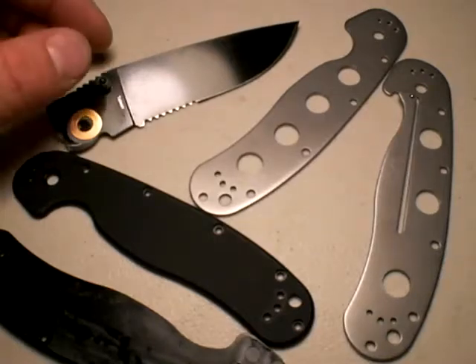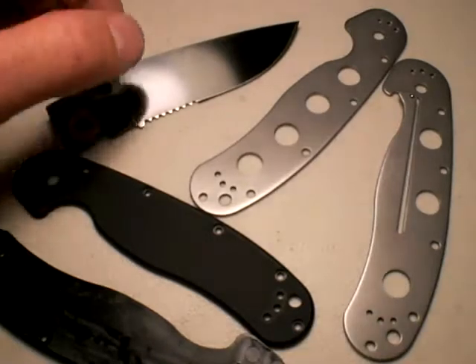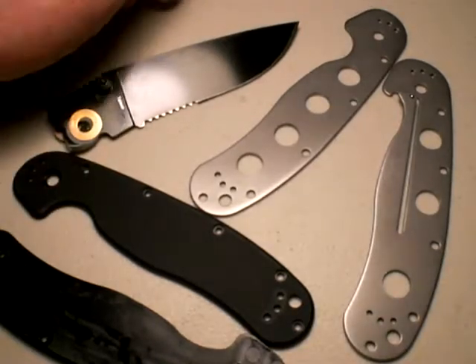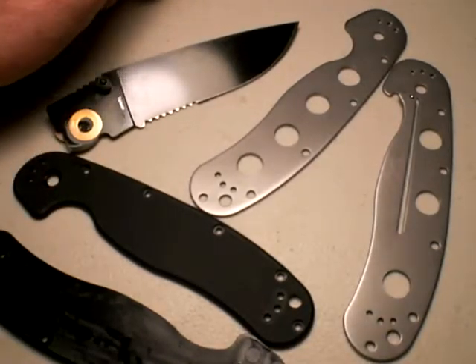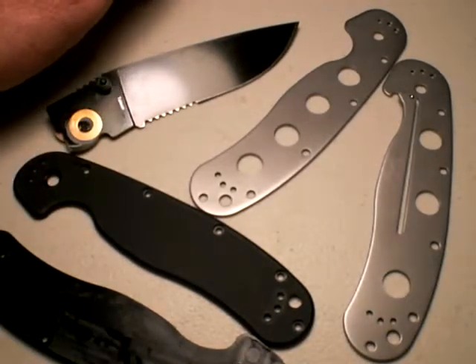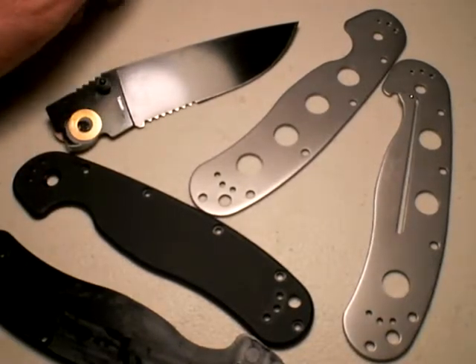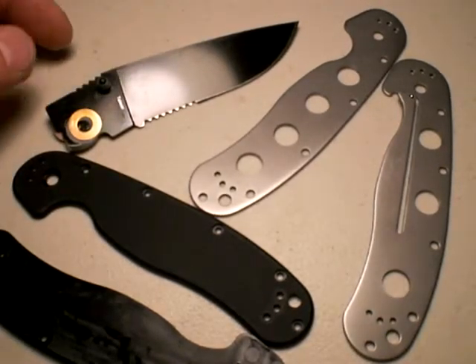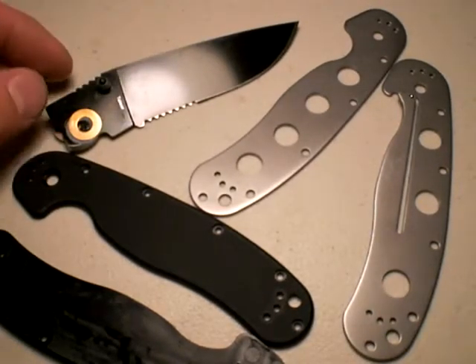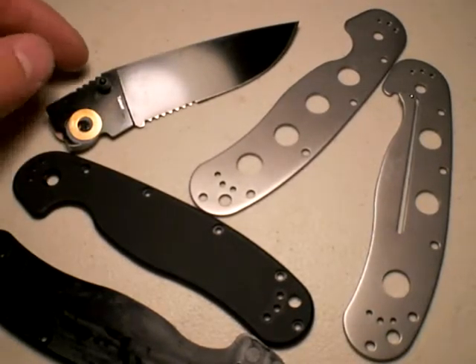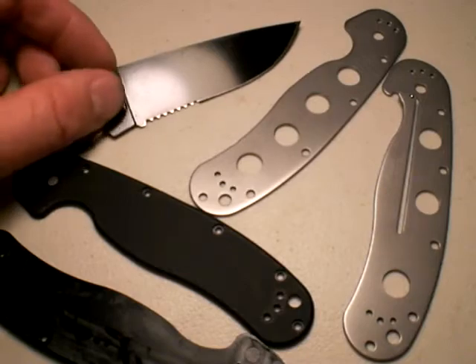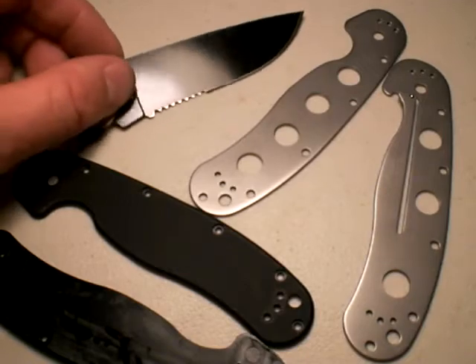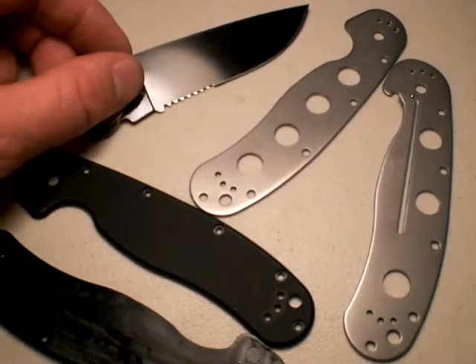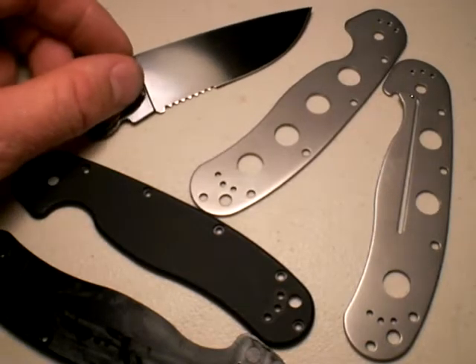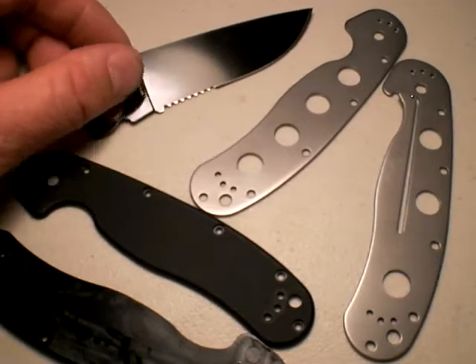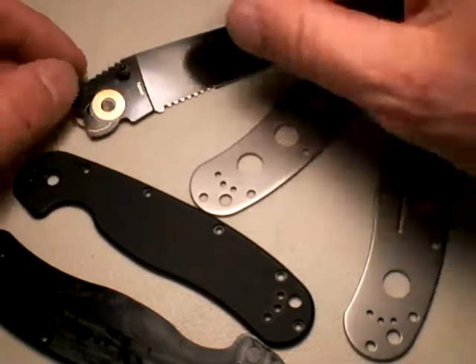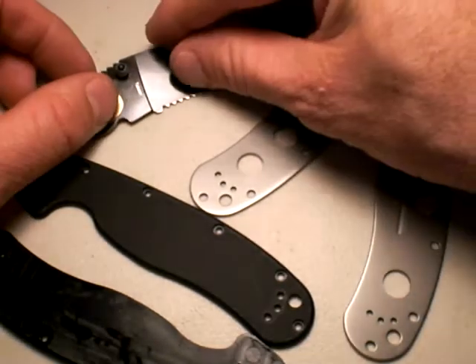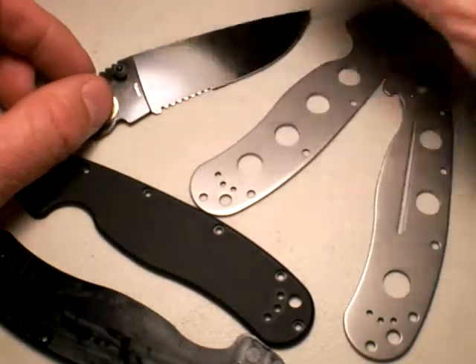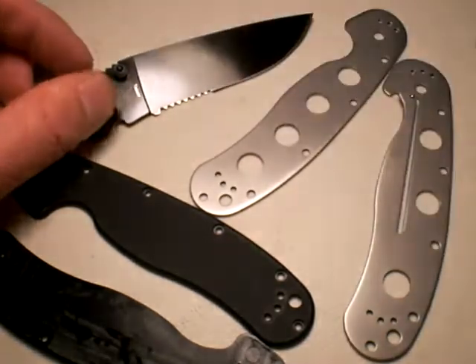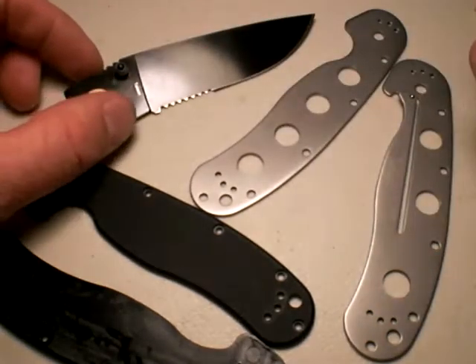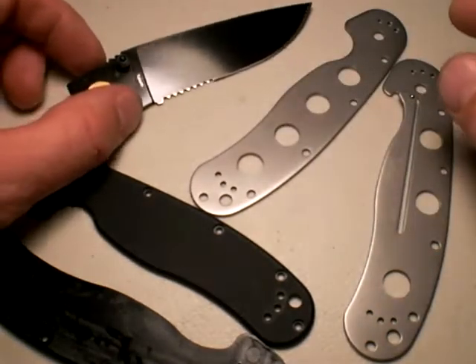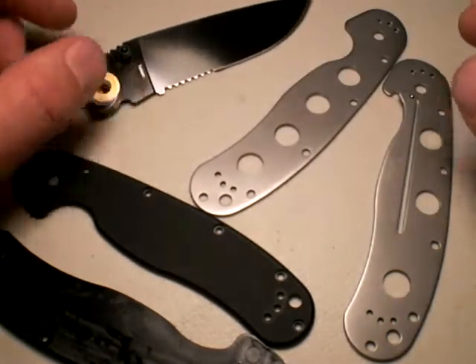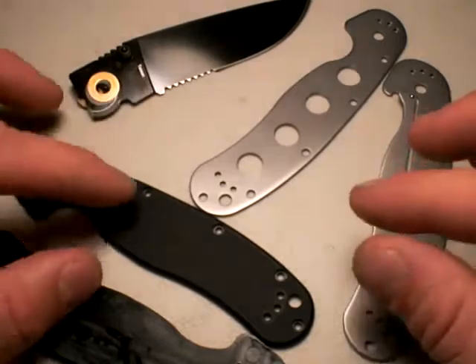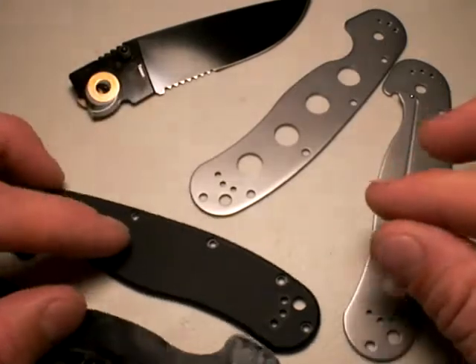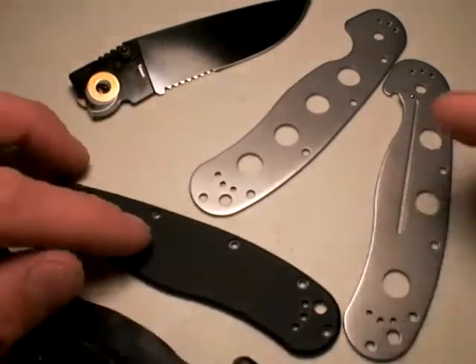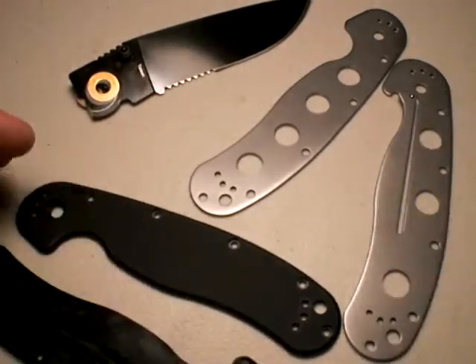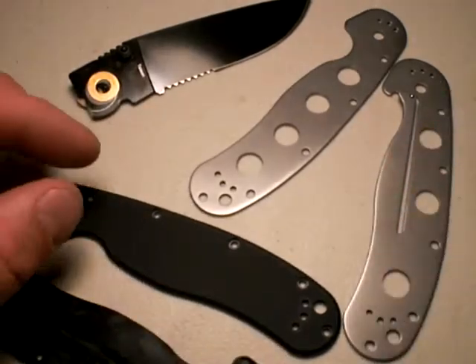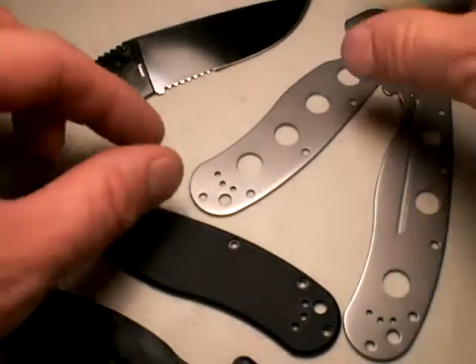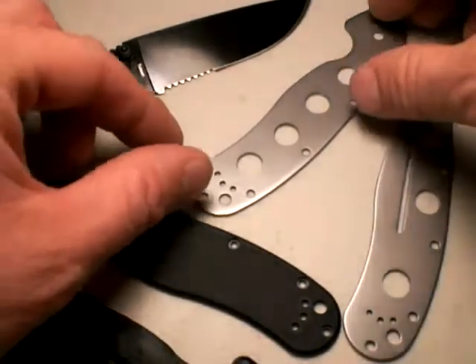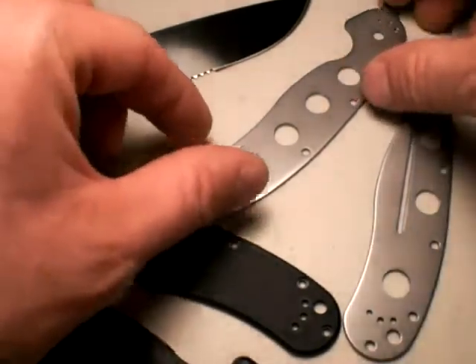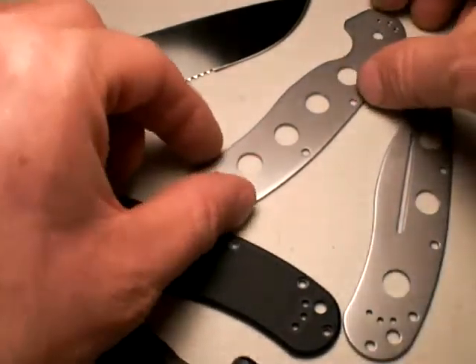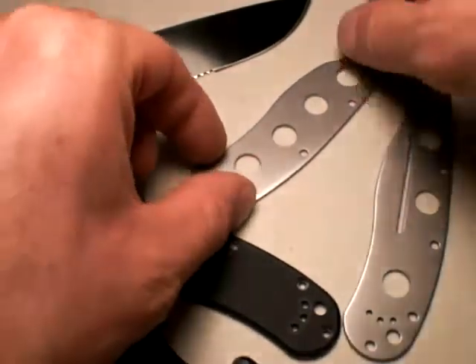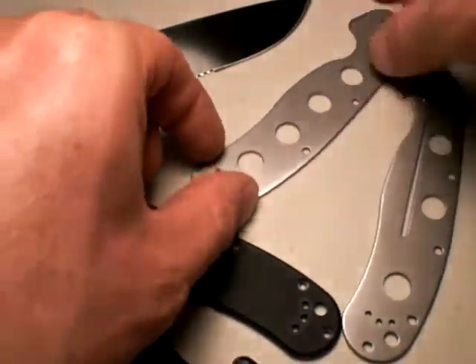This is going to be a short video talking about the Ontario RAT Model 1 folding tactical knife and the lightning modifications I did to it. They're nothing special, but in case you guys want to know, I'll just show you before I put the knife back together.